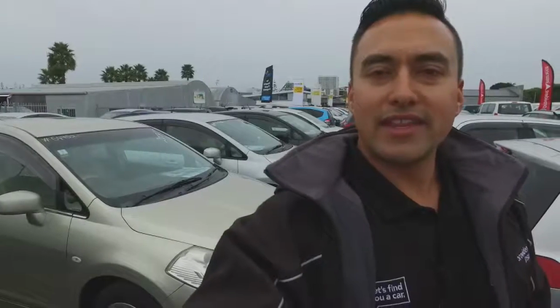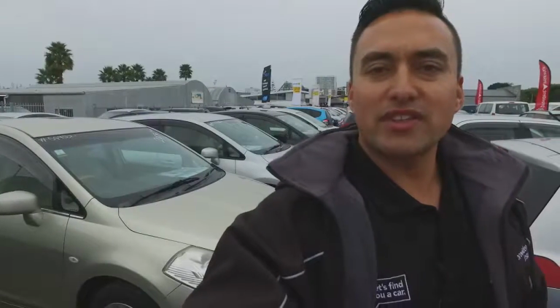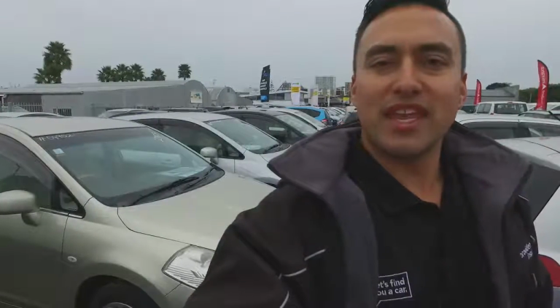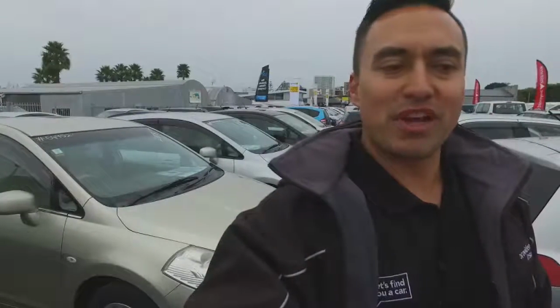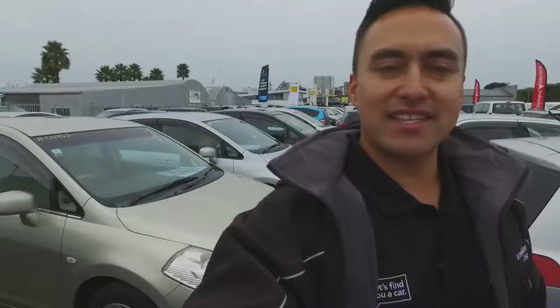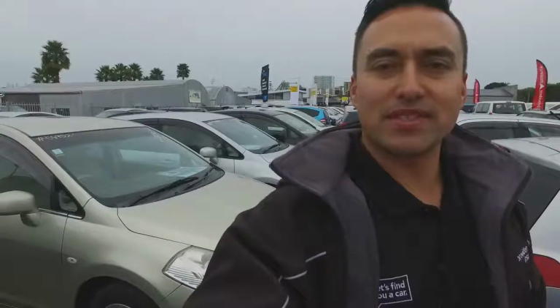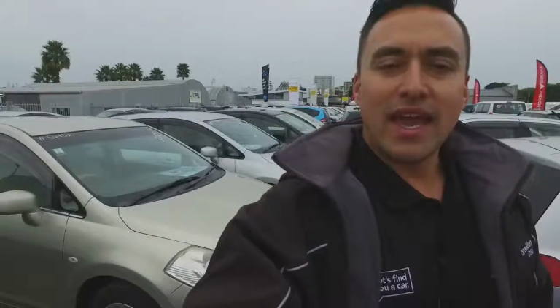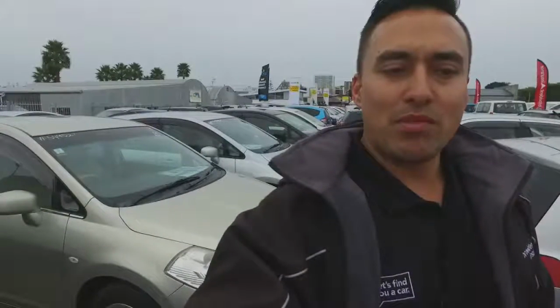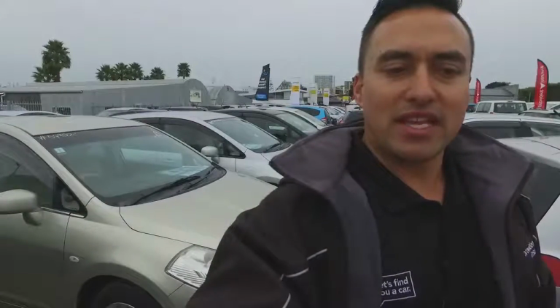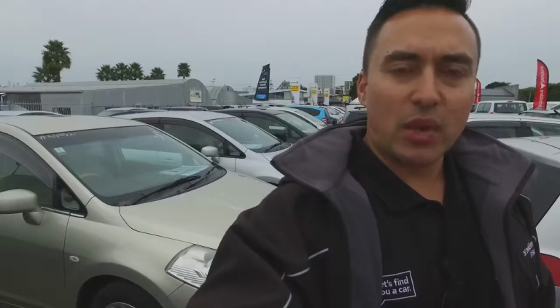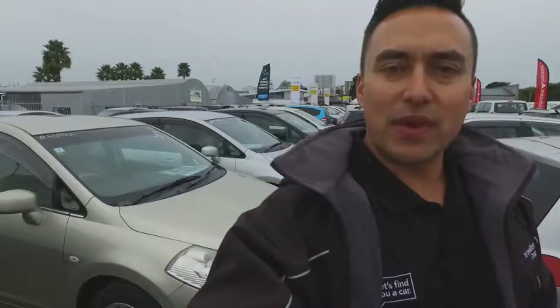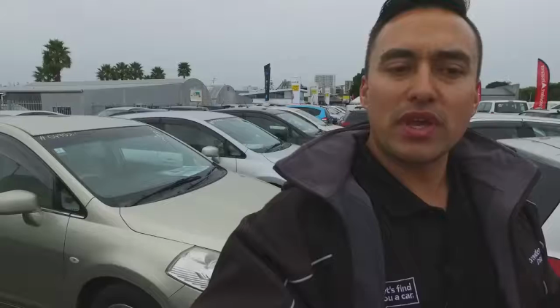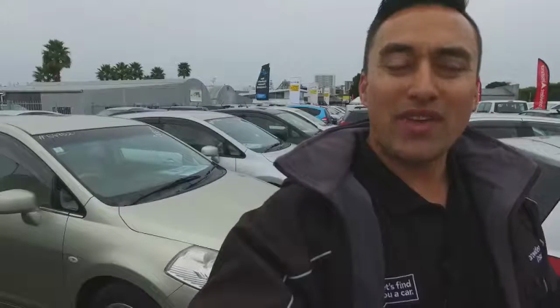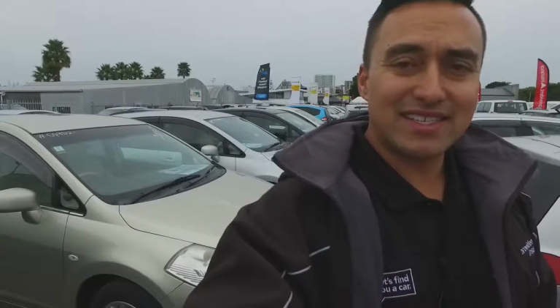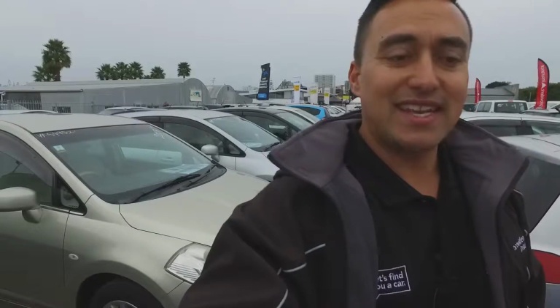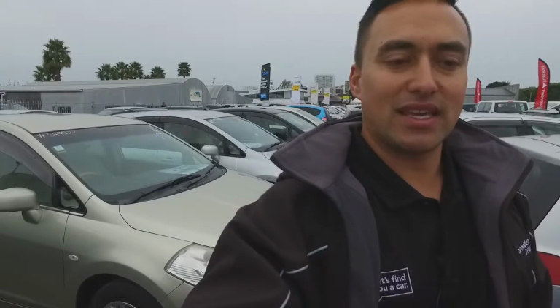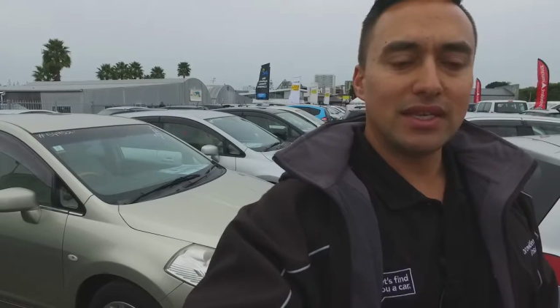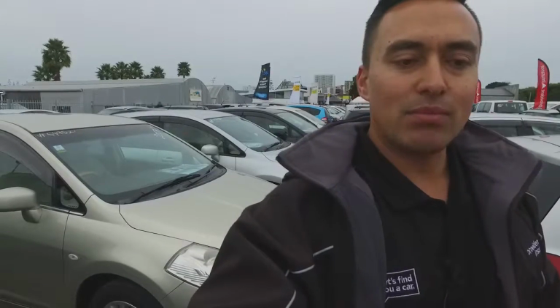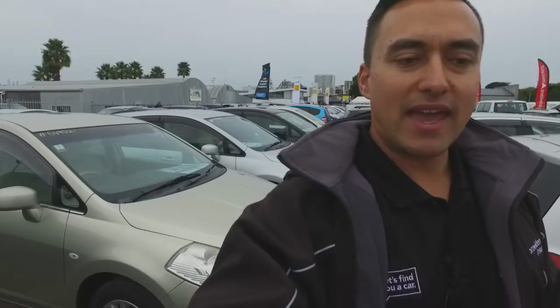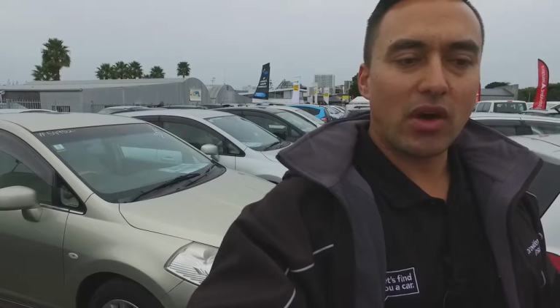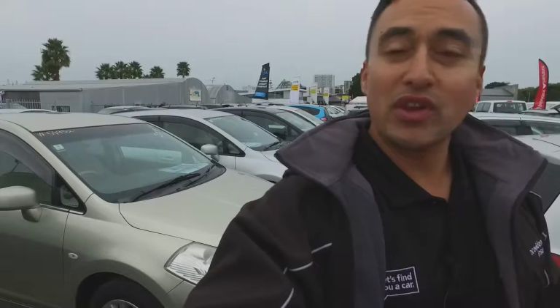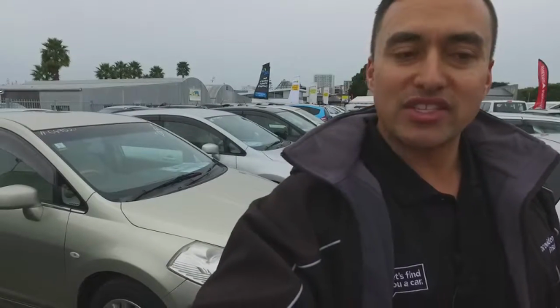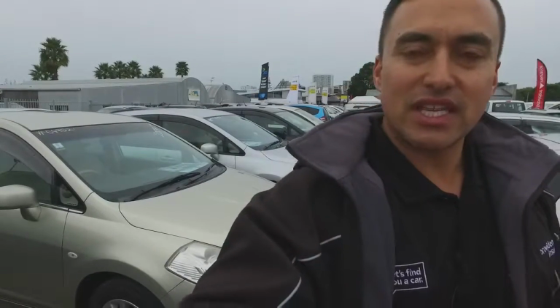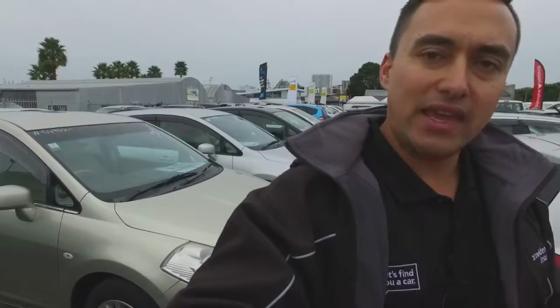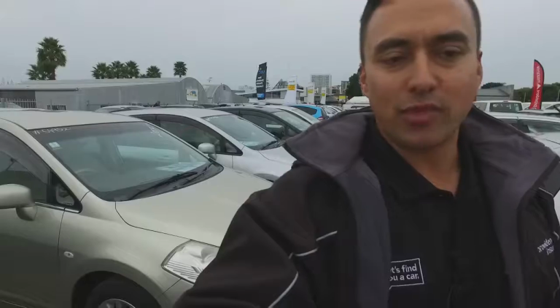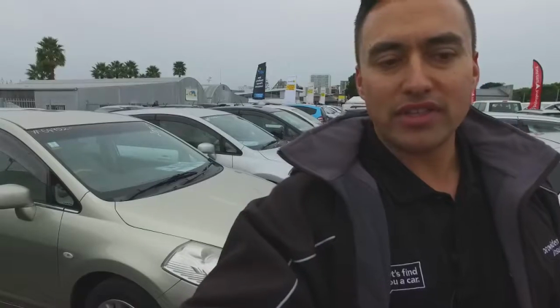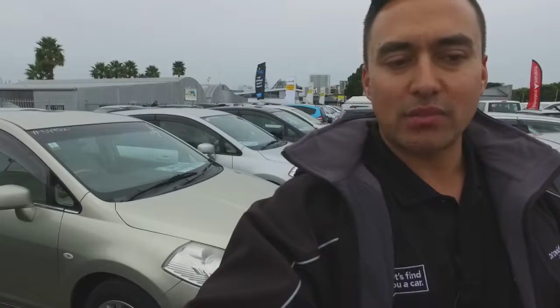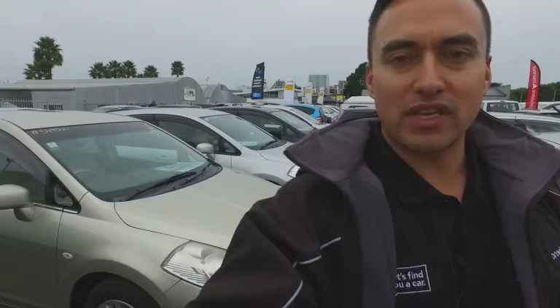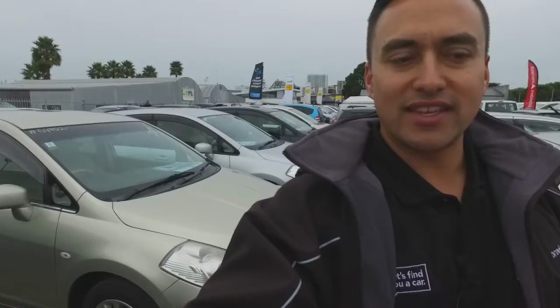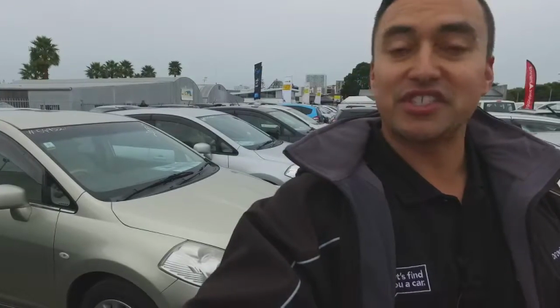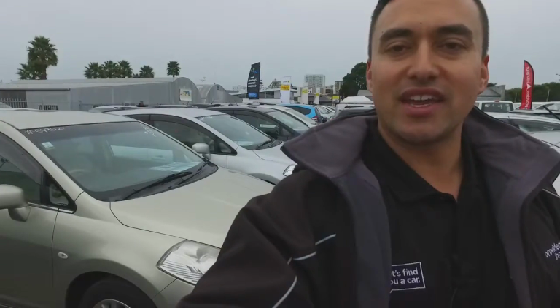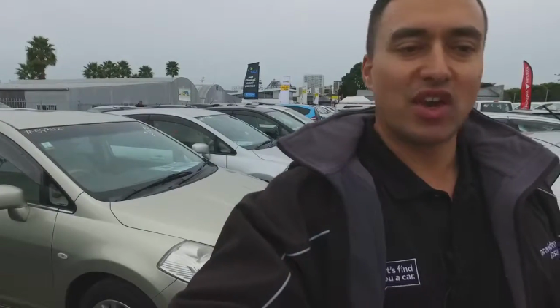Hey there, Preet Thompson here from Budget Car Sales. Like I said, I'll take a quick video for you of our Nissan Tiidas here, and of their window cards so you can see the Ks and the price and a bit of the condition there. Alright, here you go.